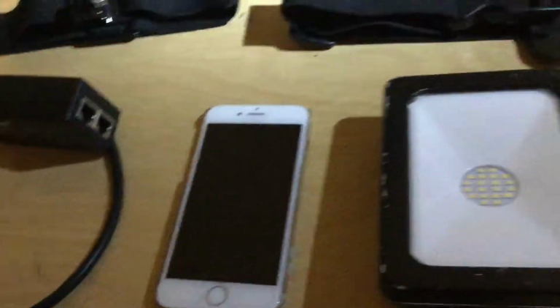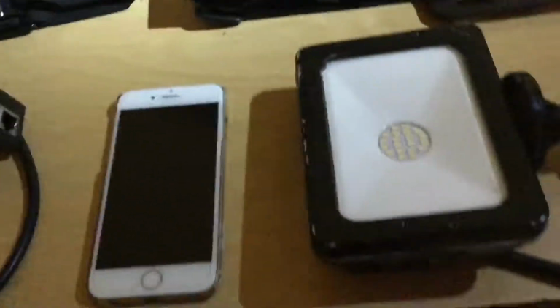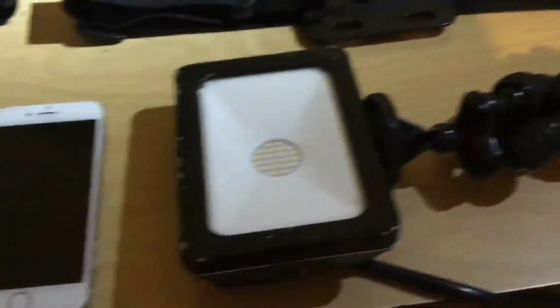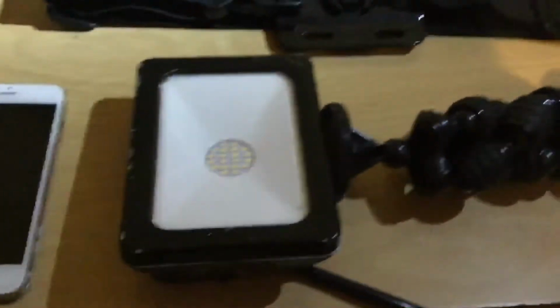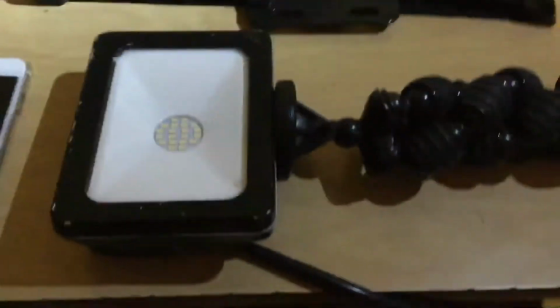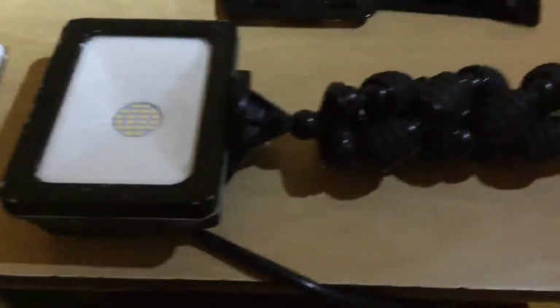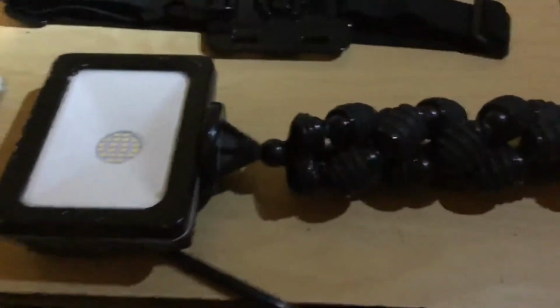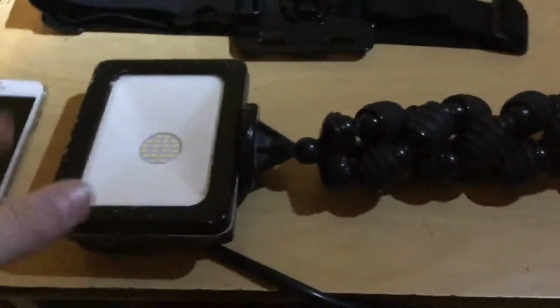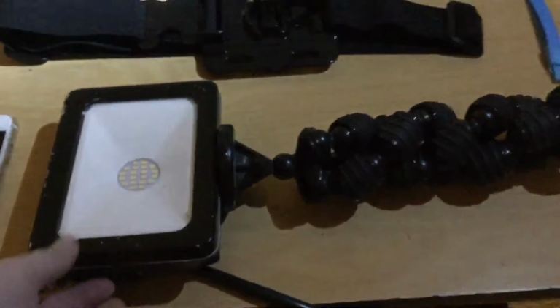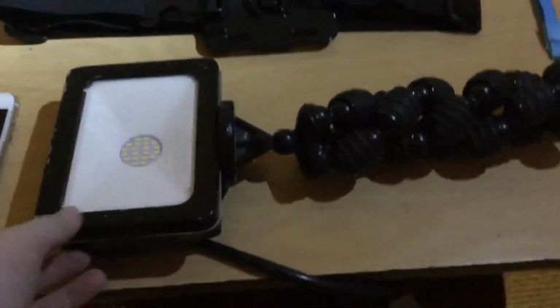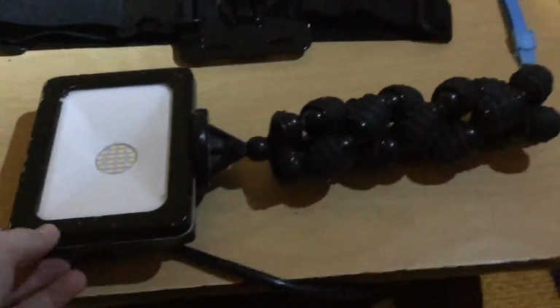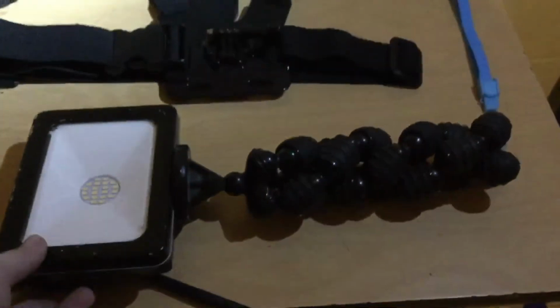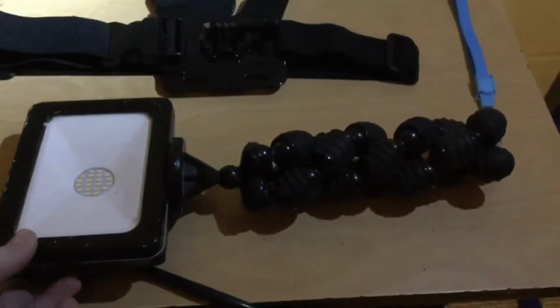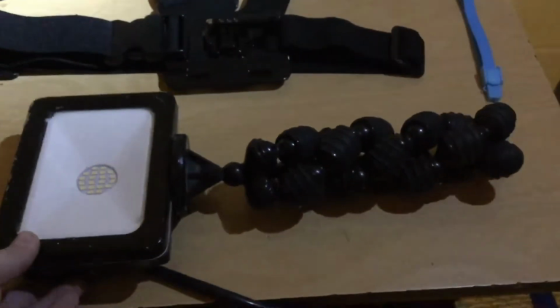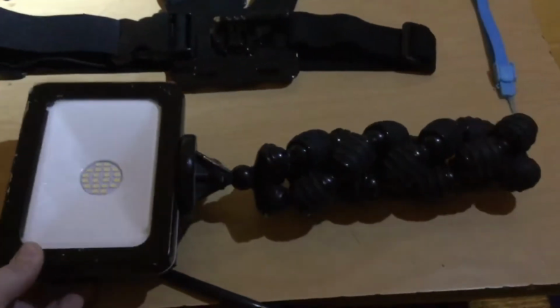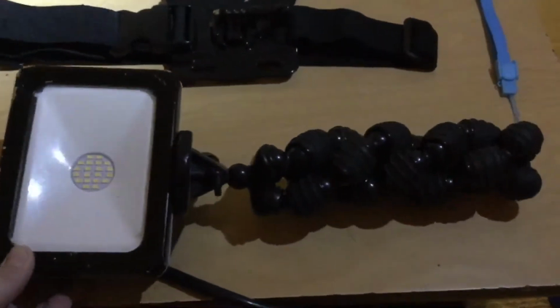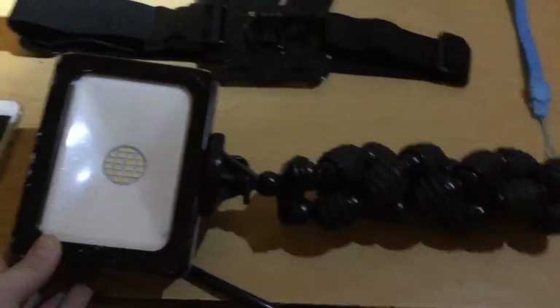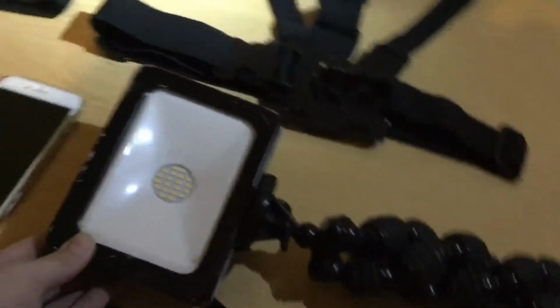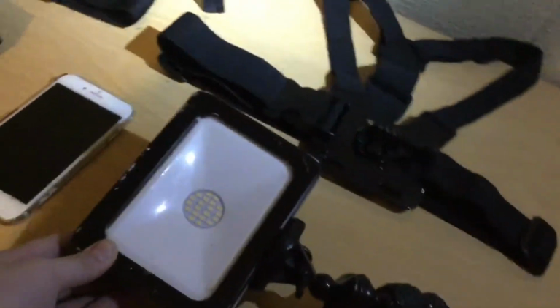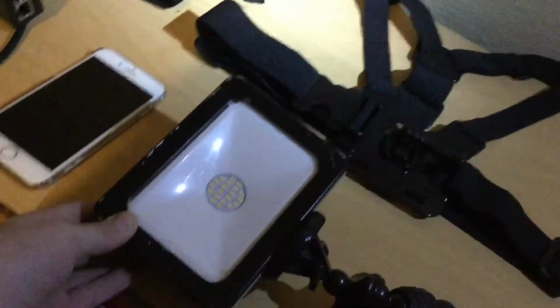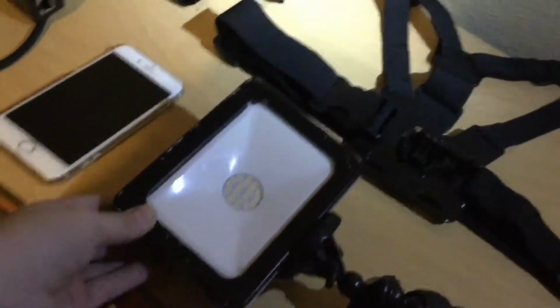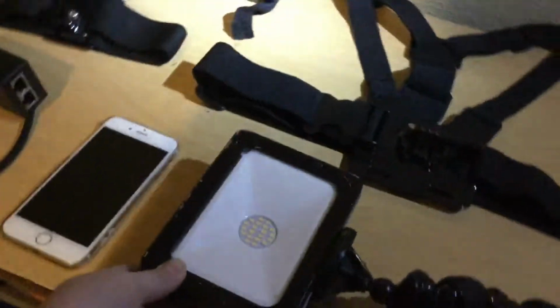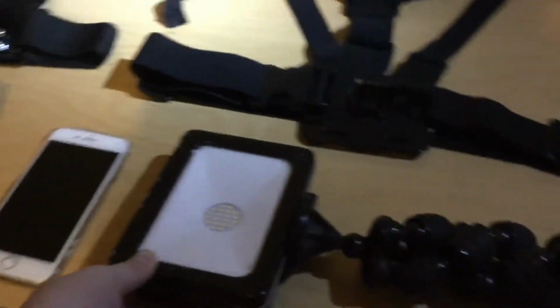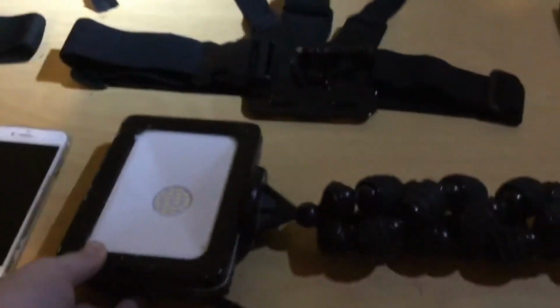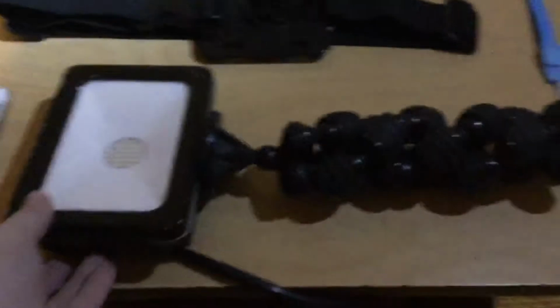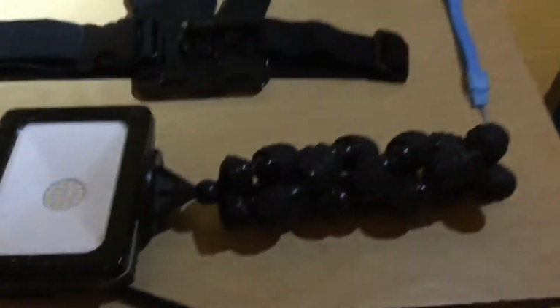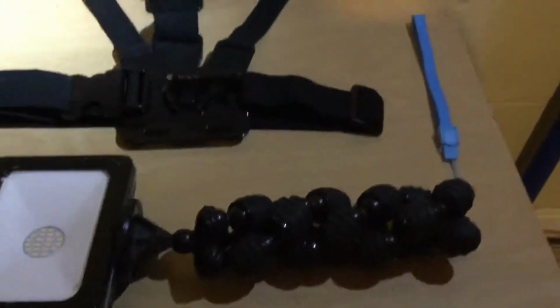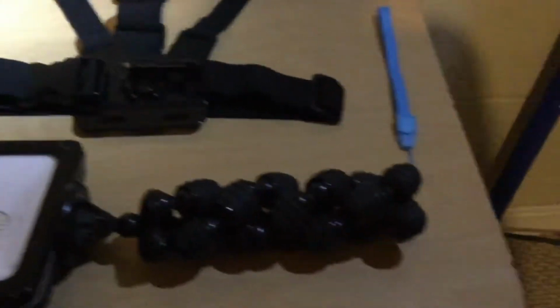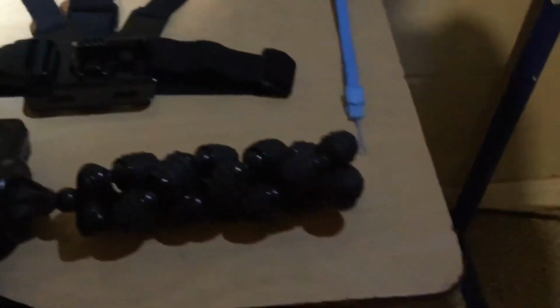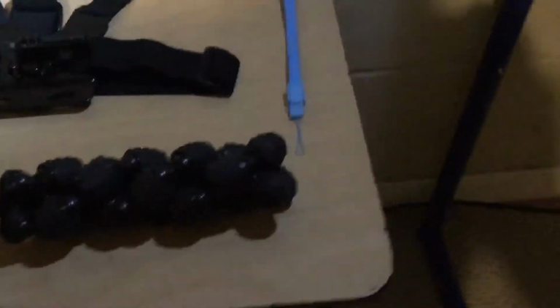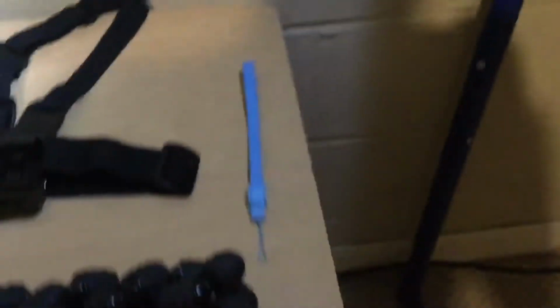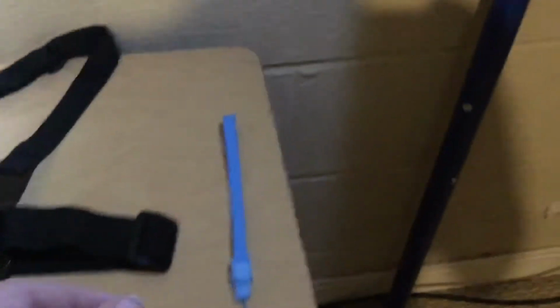This is a really bright light. It's not mine — it's my dad's, but he lets me use it for my videos.